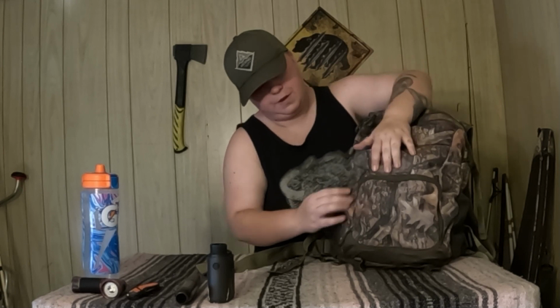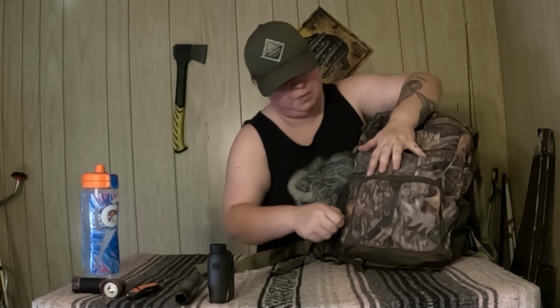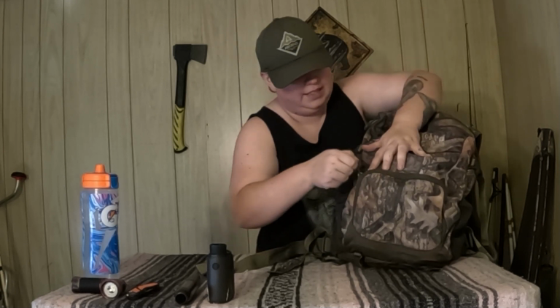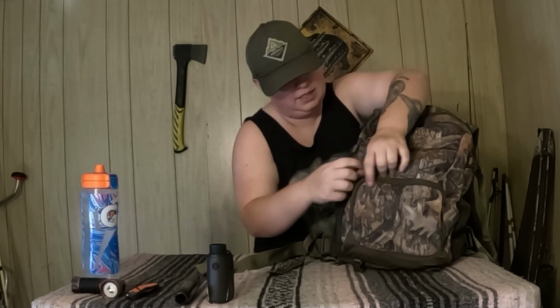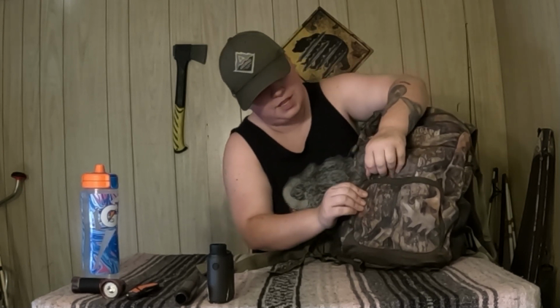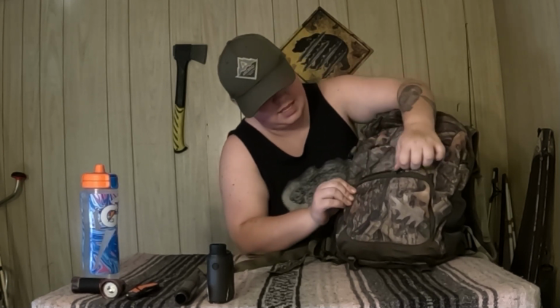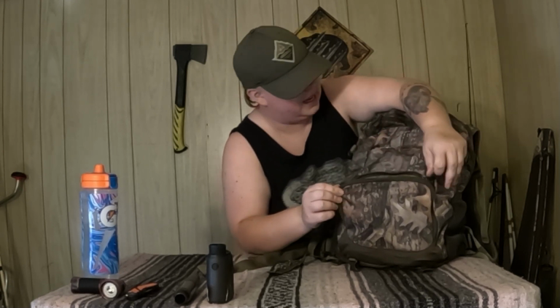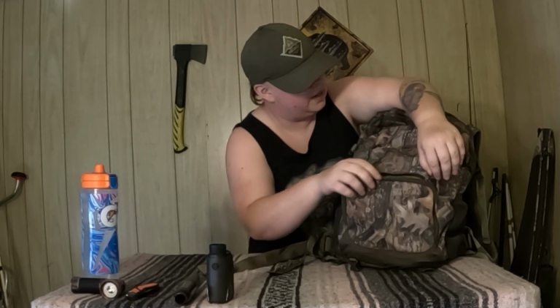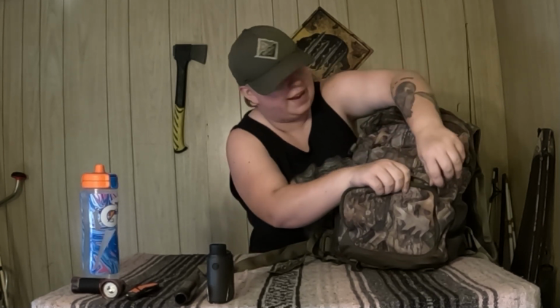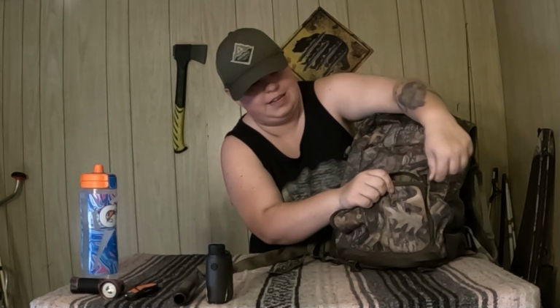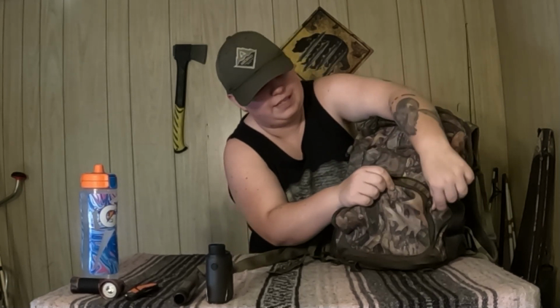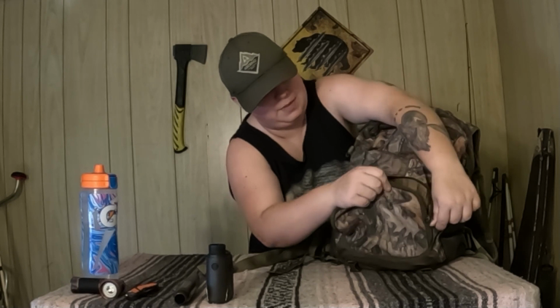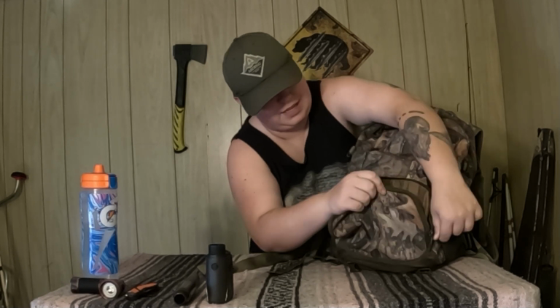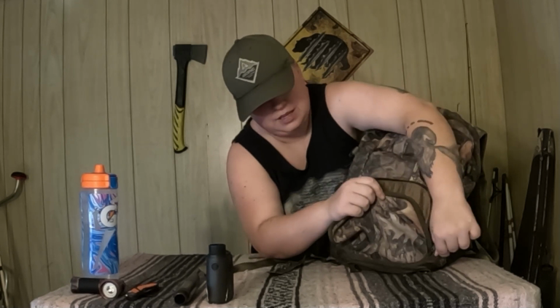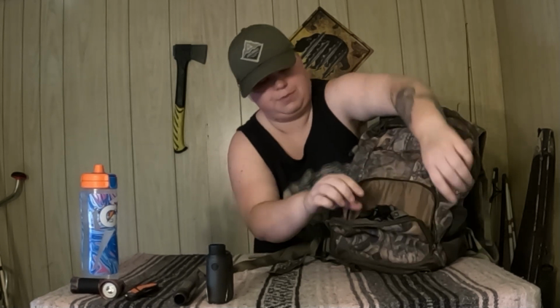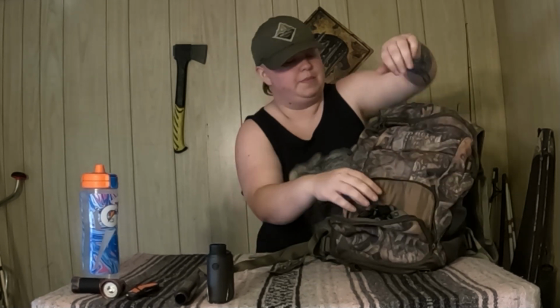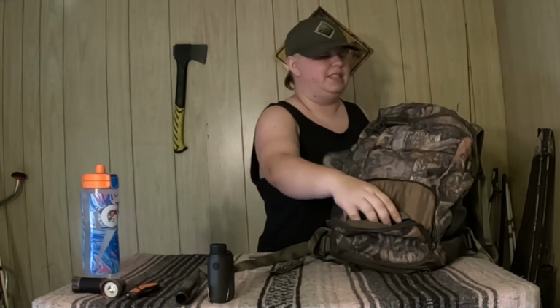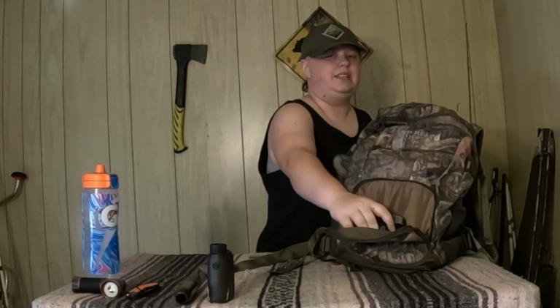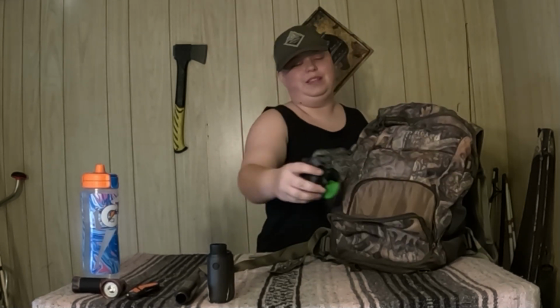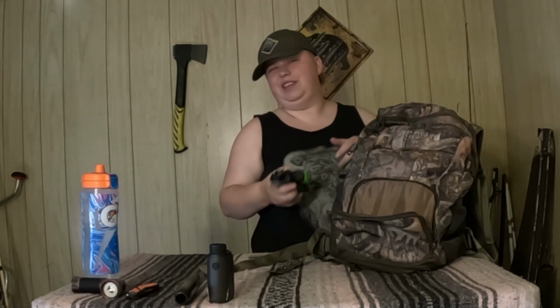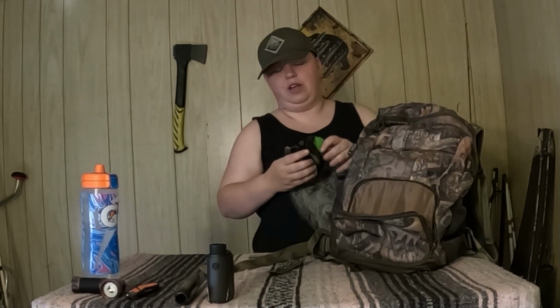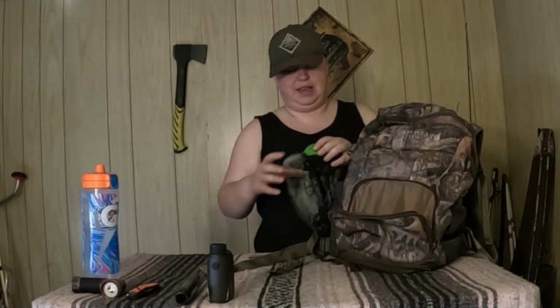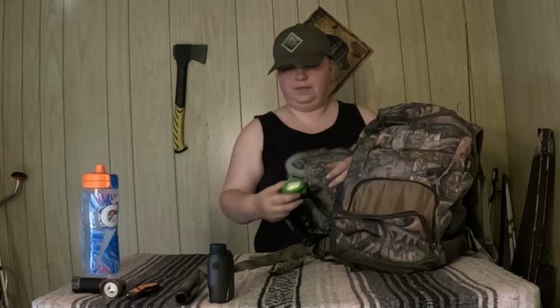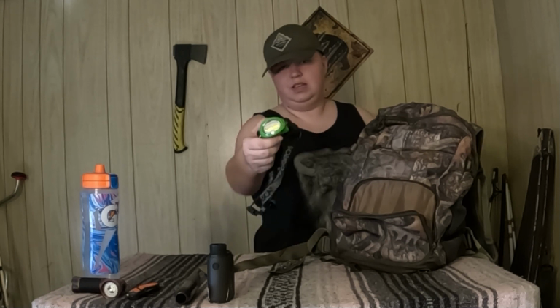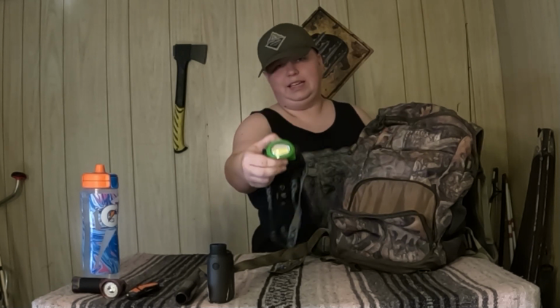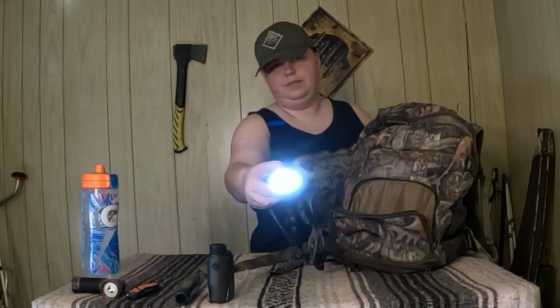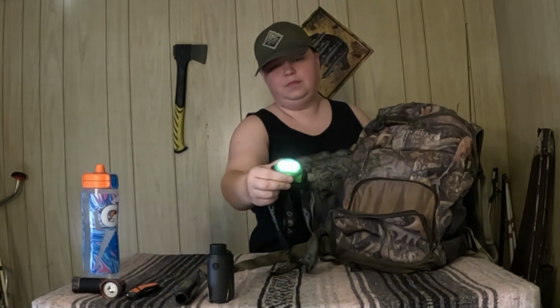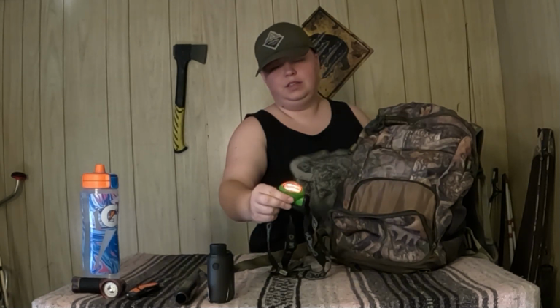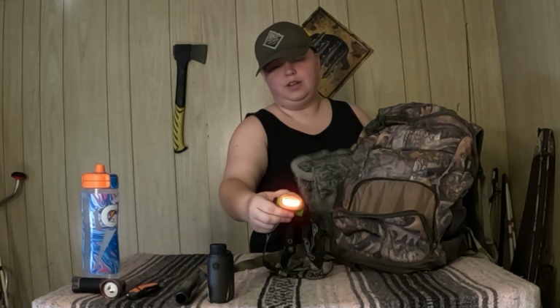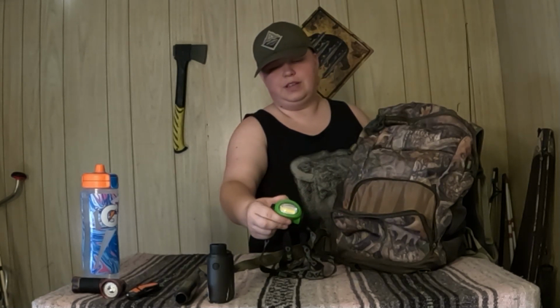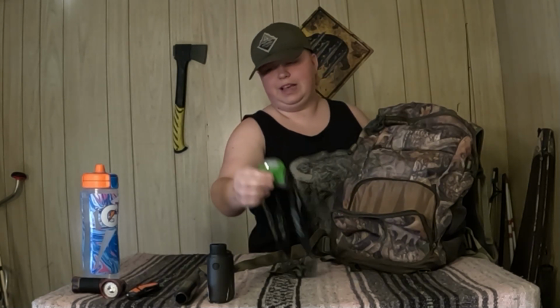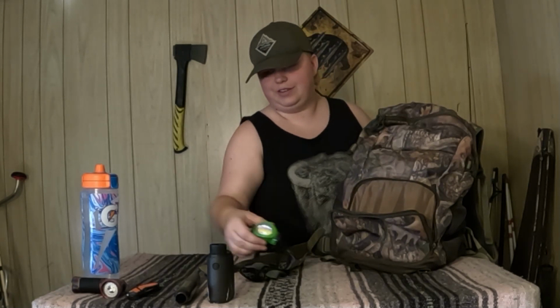This is a Redhead branded bag, by the way — you can get them at Bass Pro and Cabela's, that's their branded item, I think they're only $30 at most. In the very front pocket I also have a headlamp, which has a red flashing light on it.